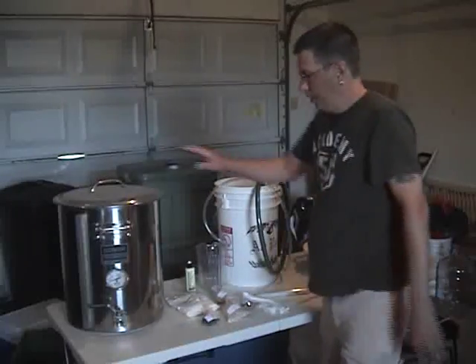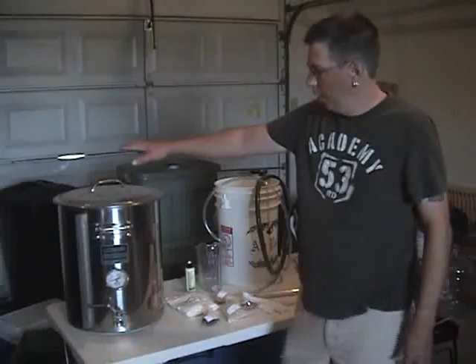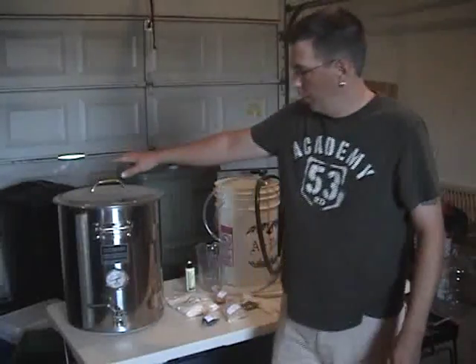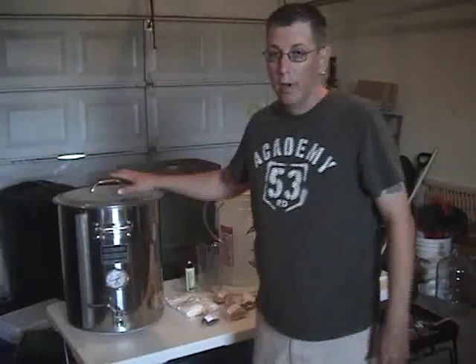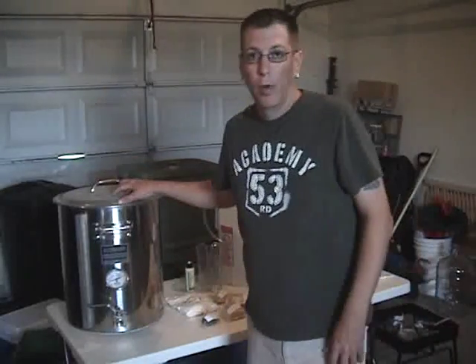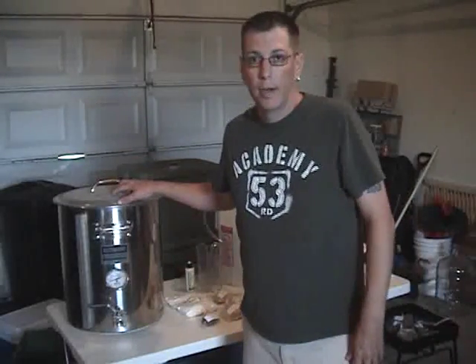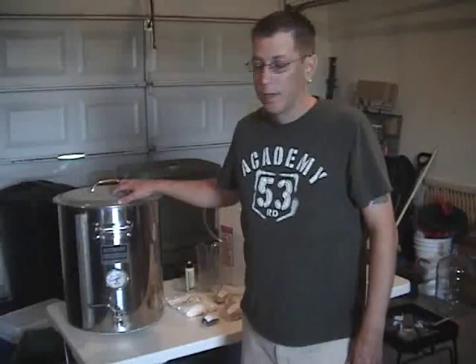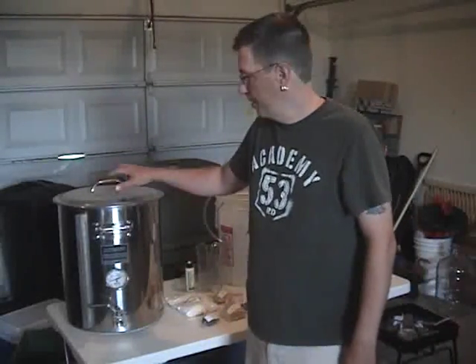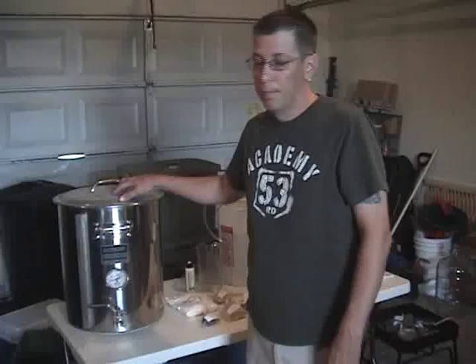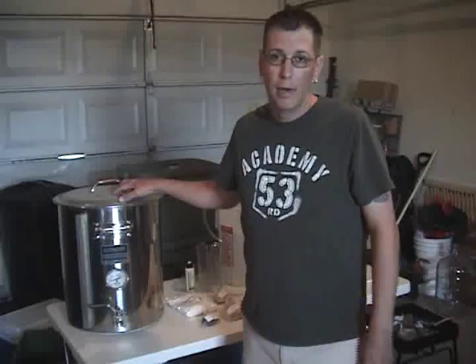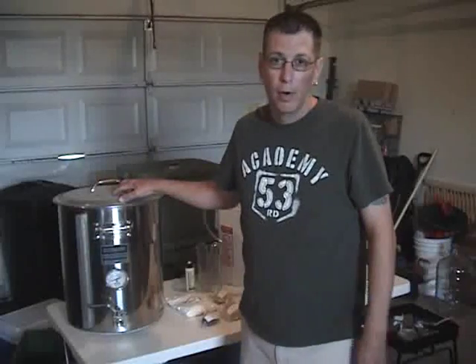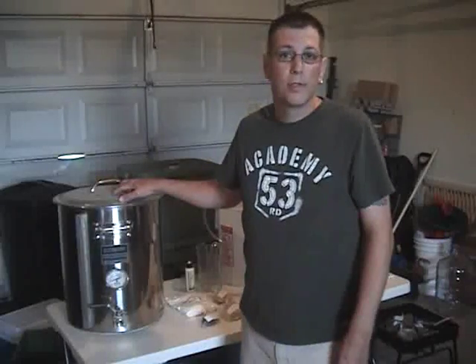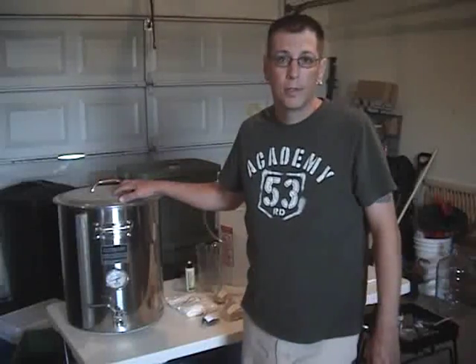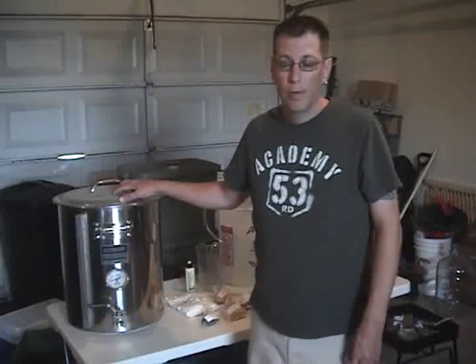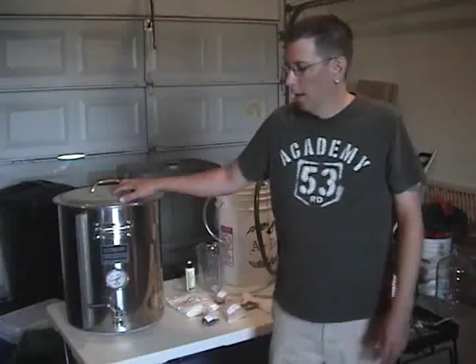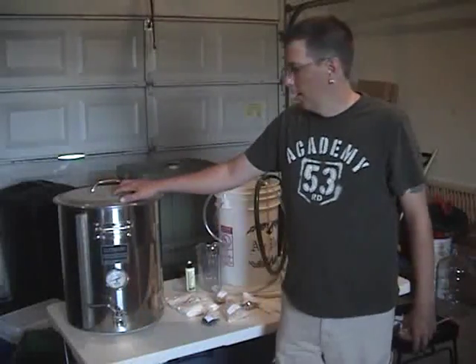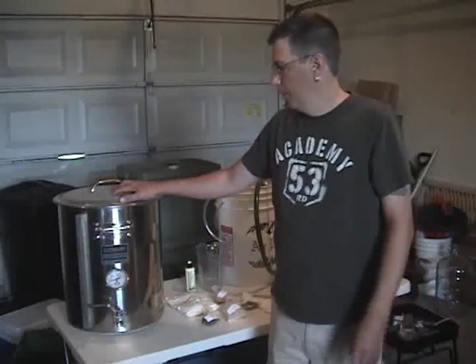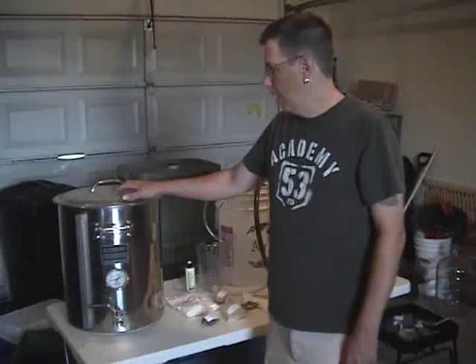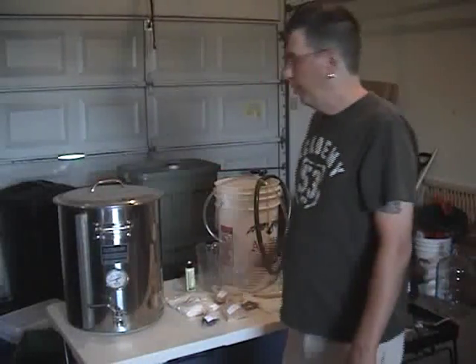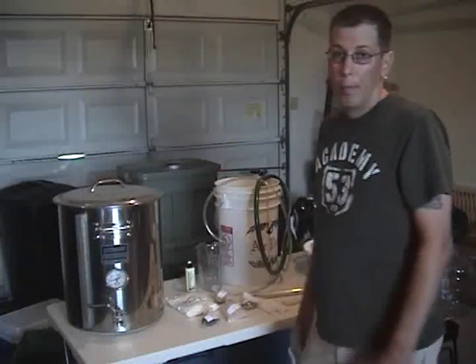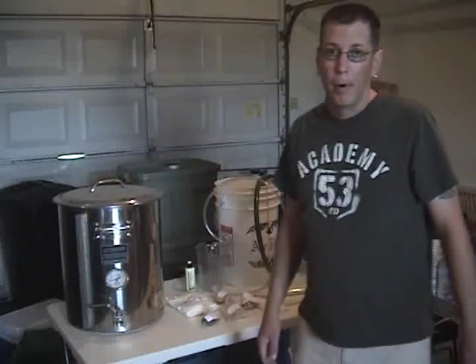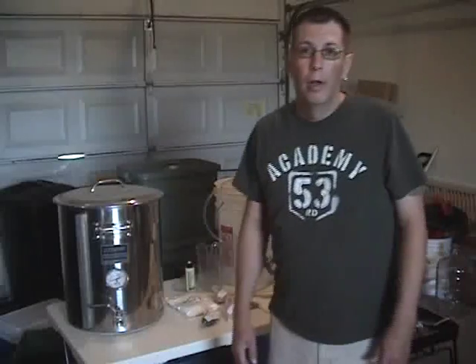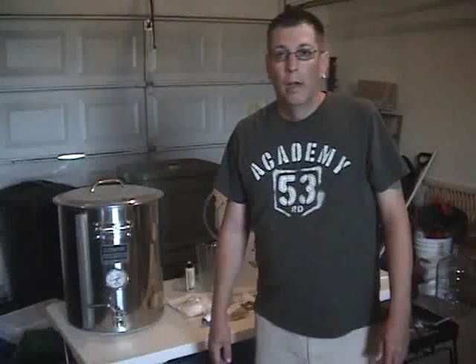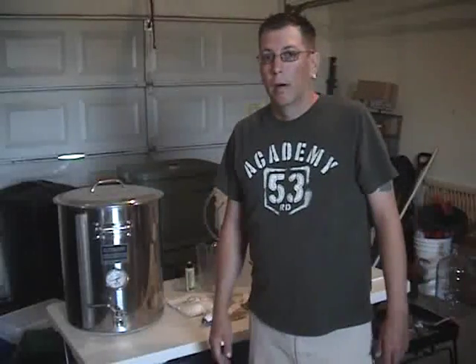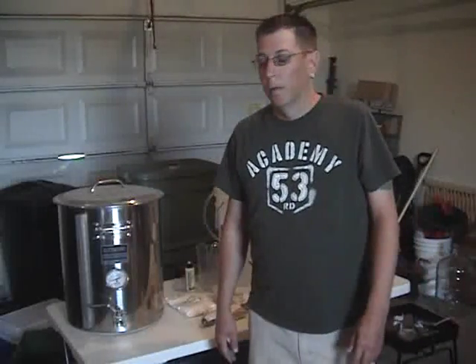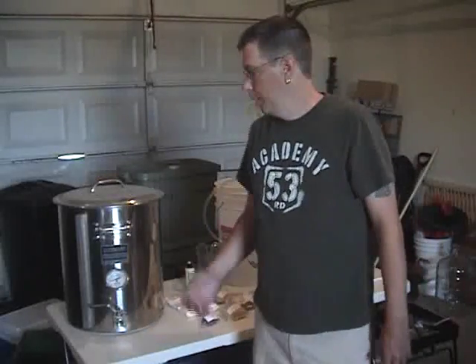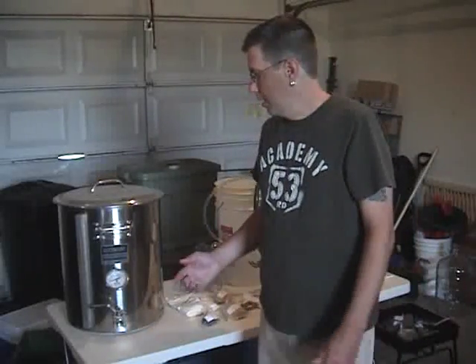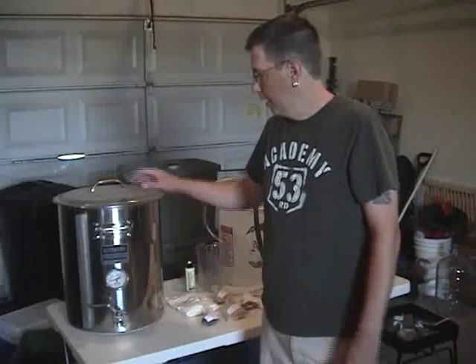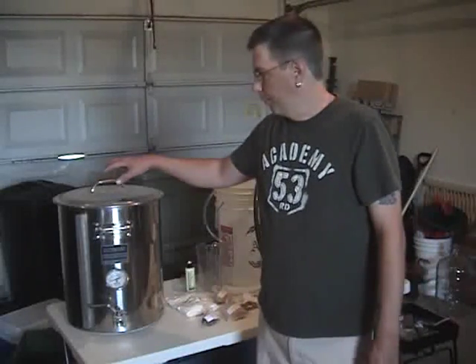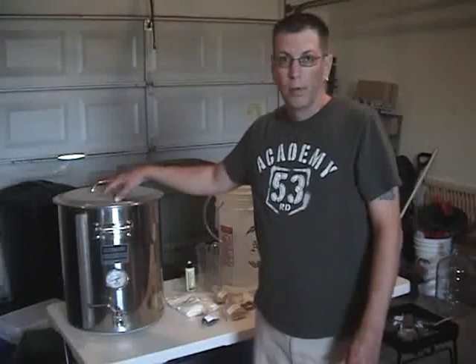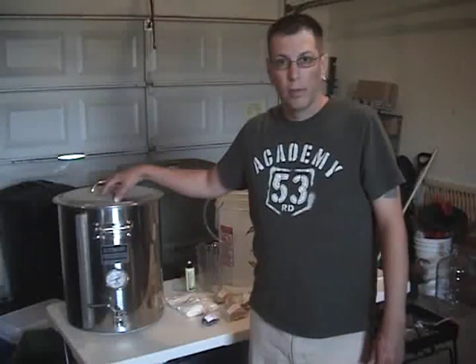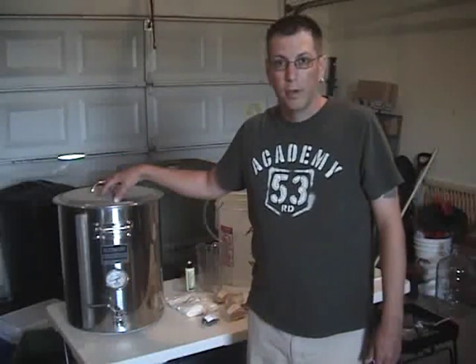Also, with something this big, you're not going to want to use it on your stove. So I use a propane burner, which can support something this large.